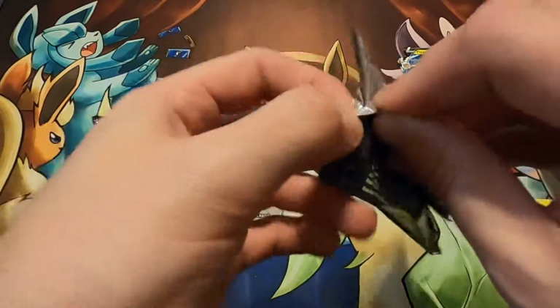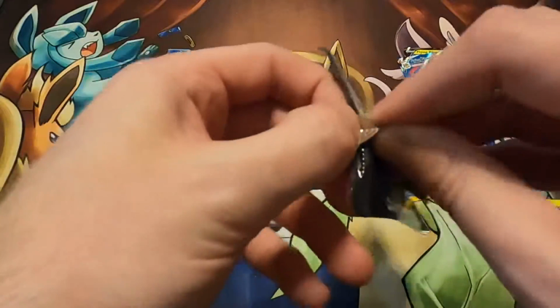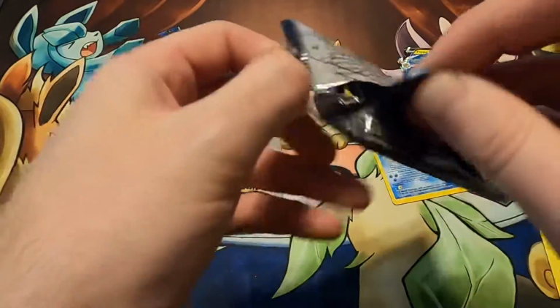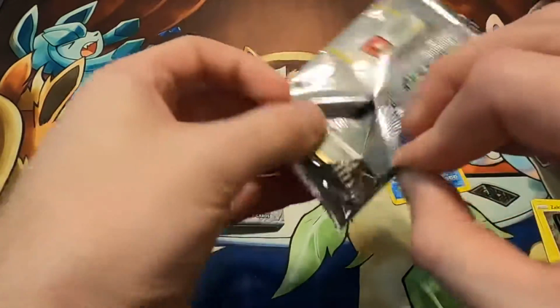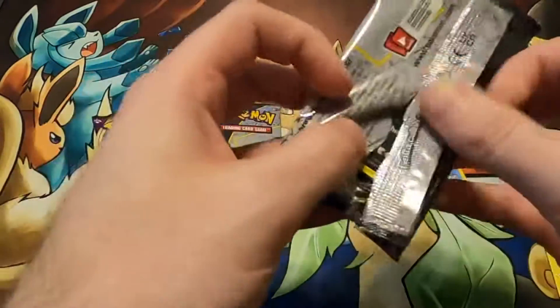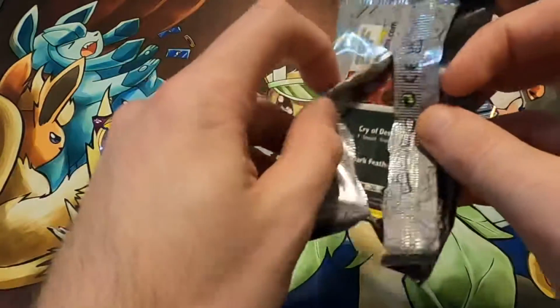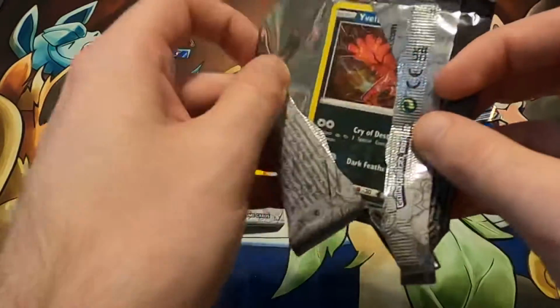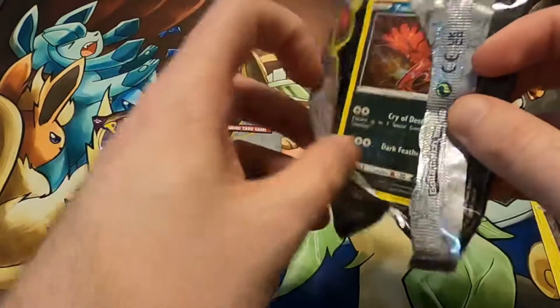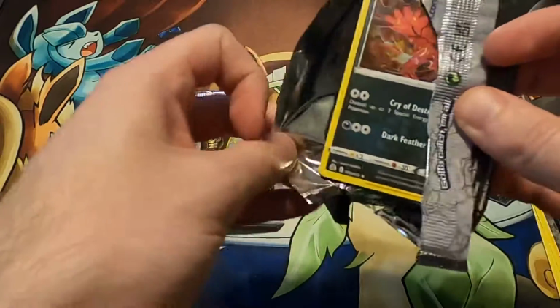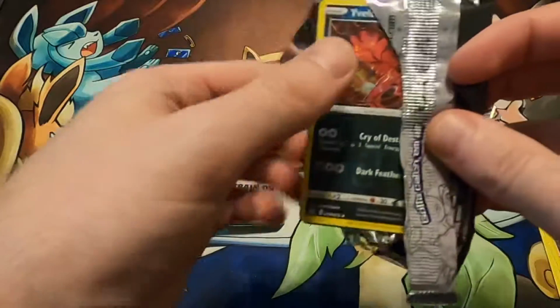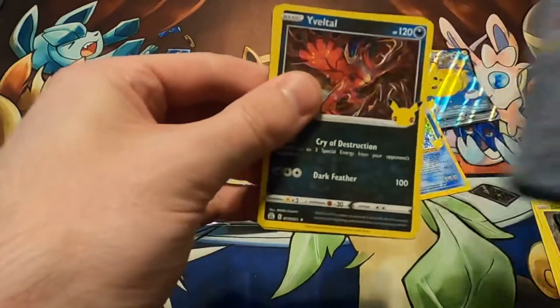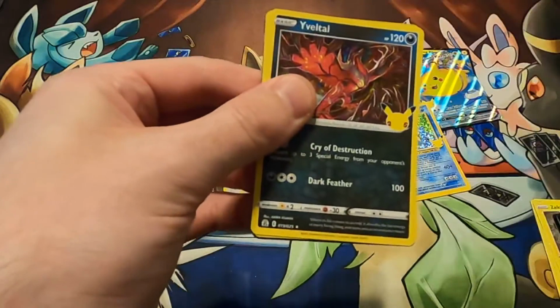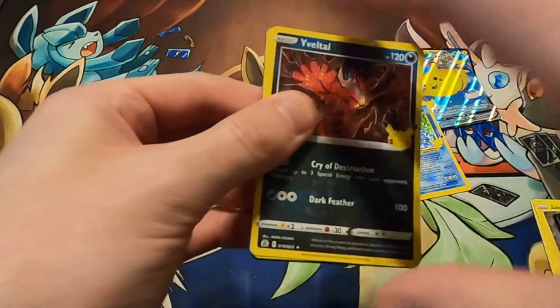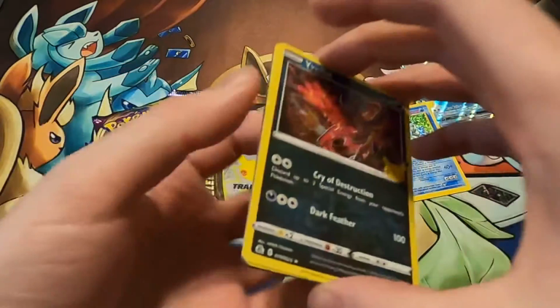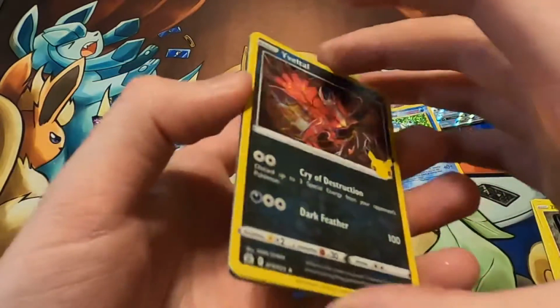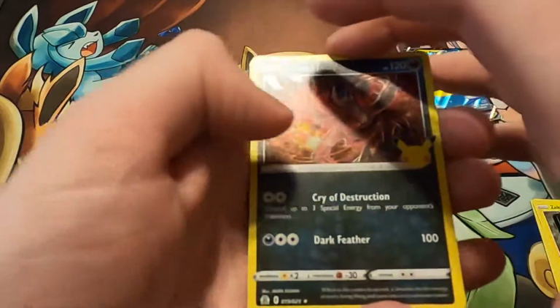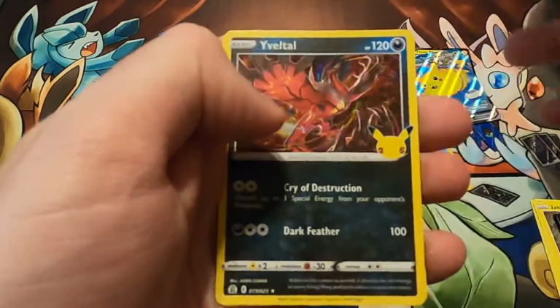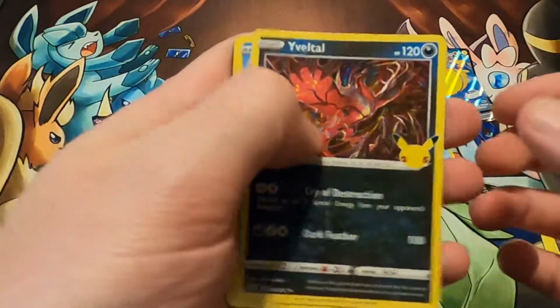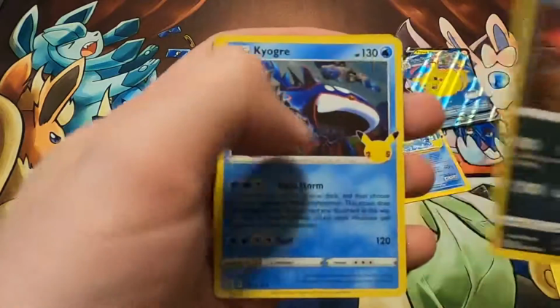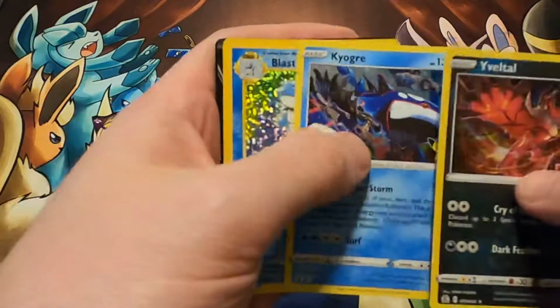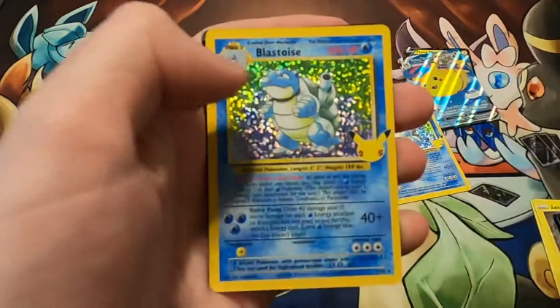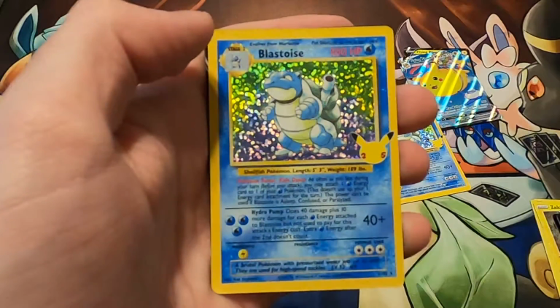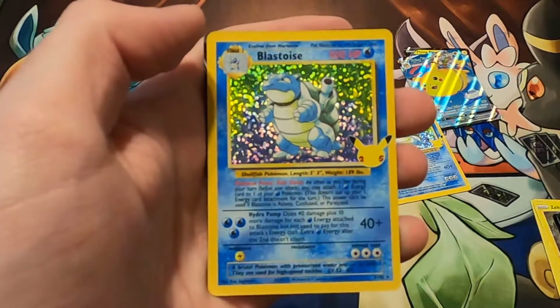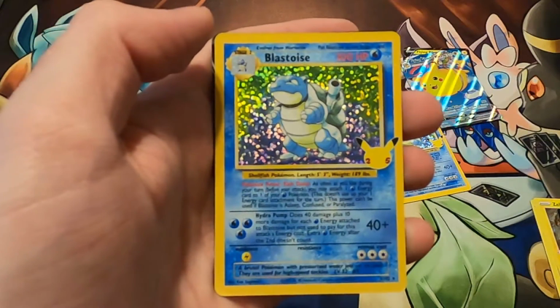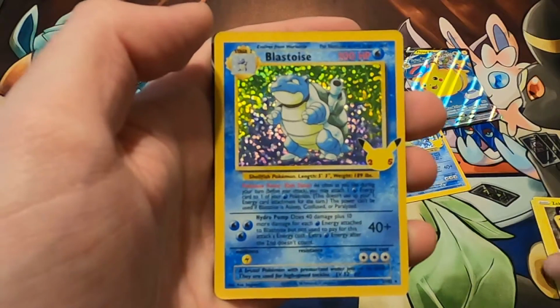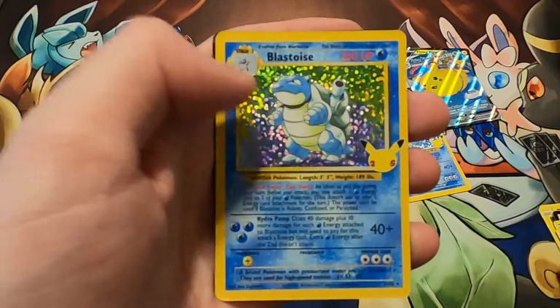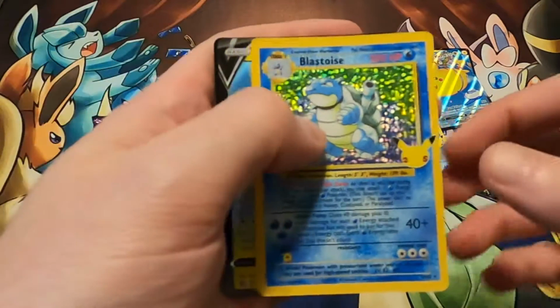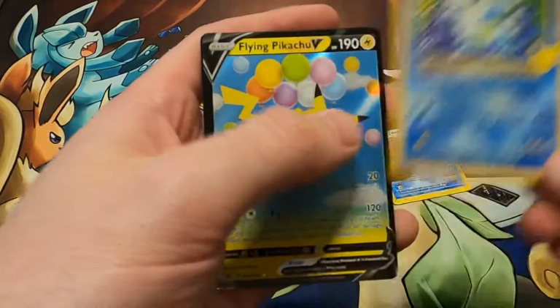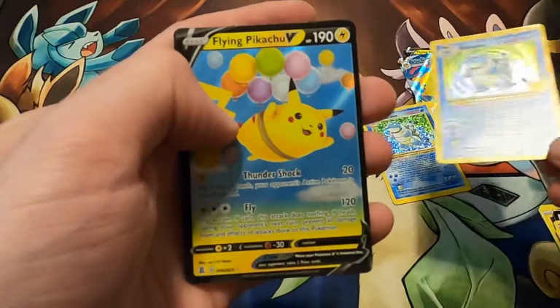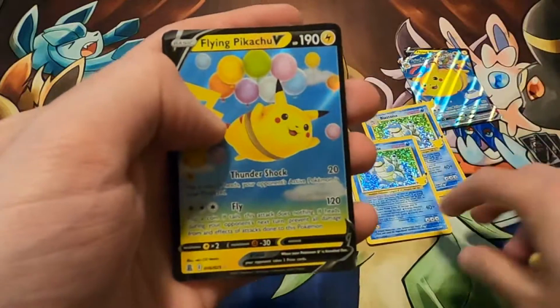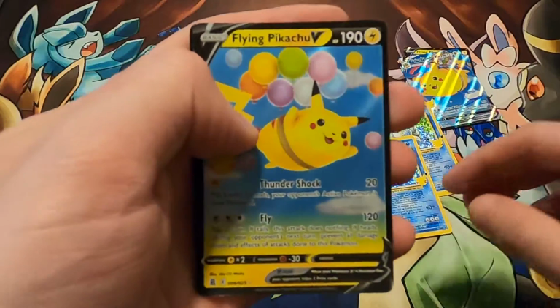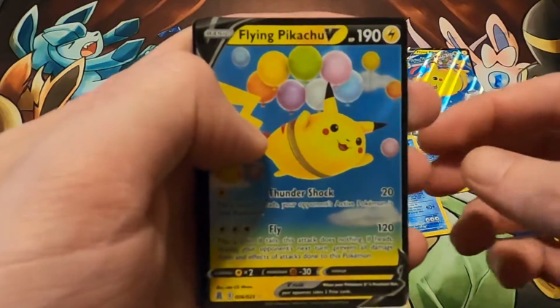So I did the other Deluxe, the second one, and I had an upside-down card. I've had two in this which have been upside down. Eevee, Kyogre — oh, another Blastoise! What is going on?